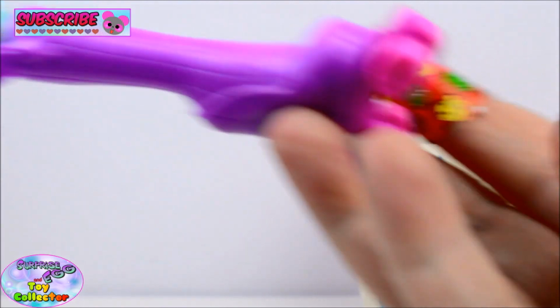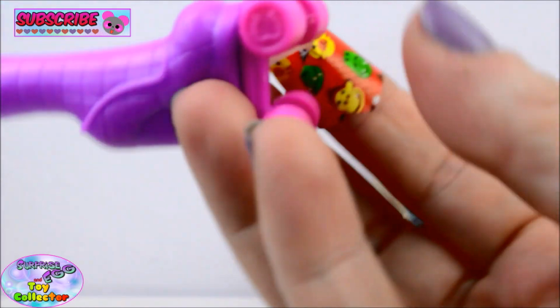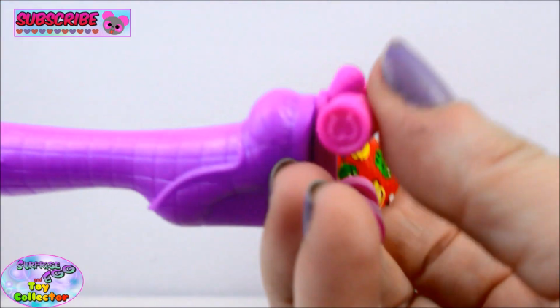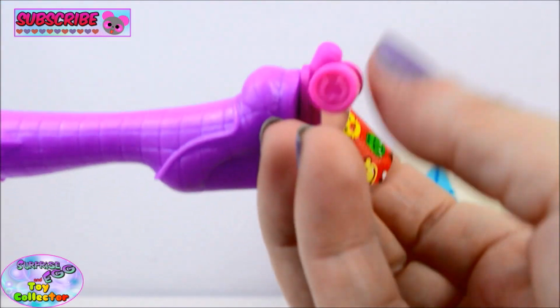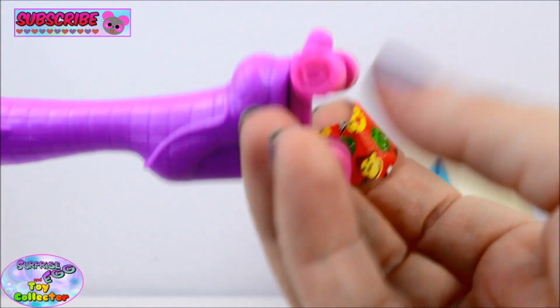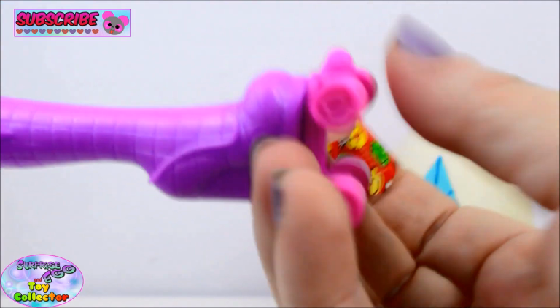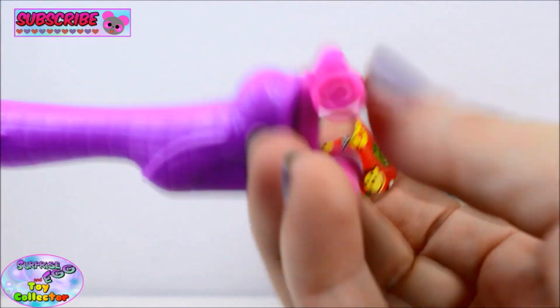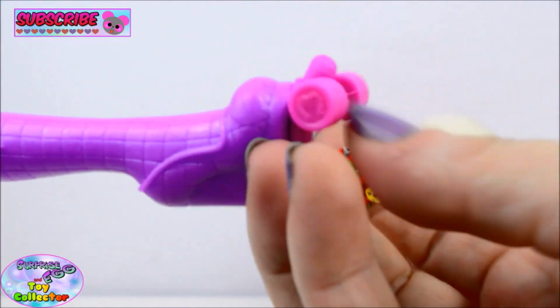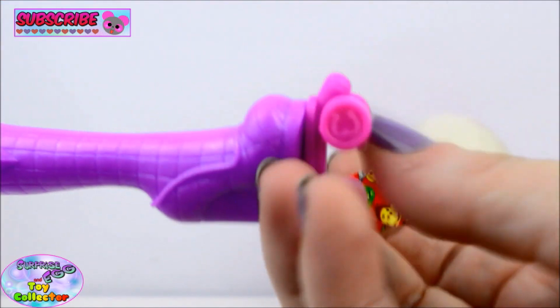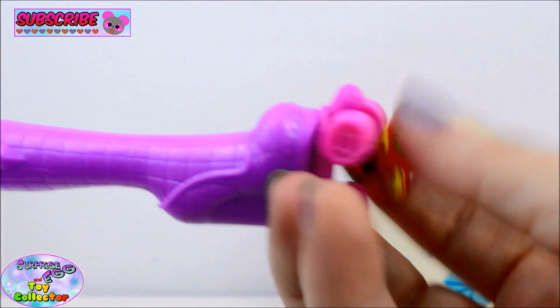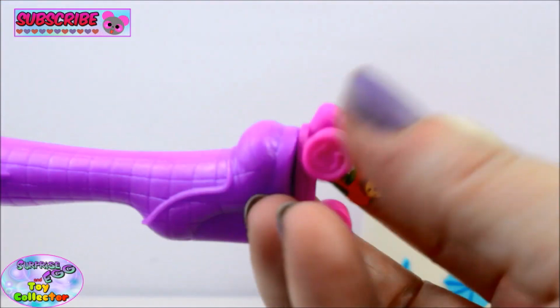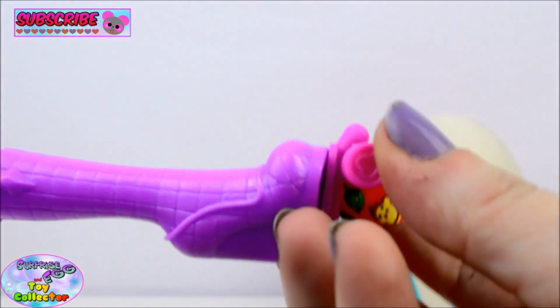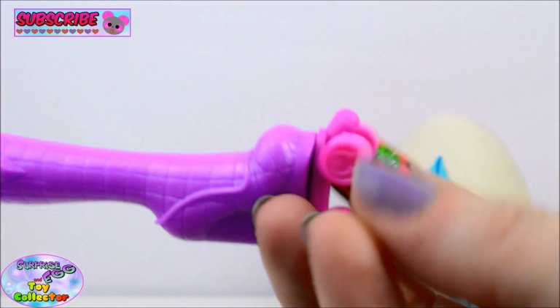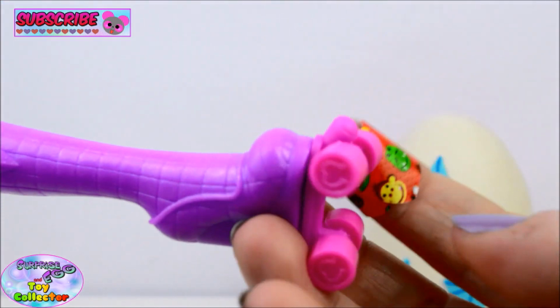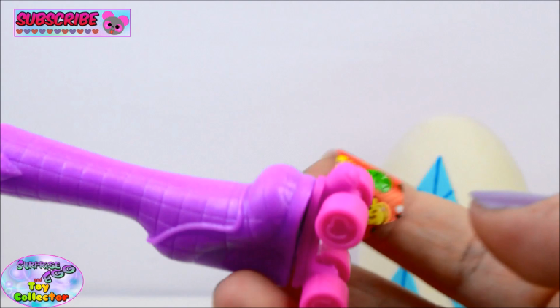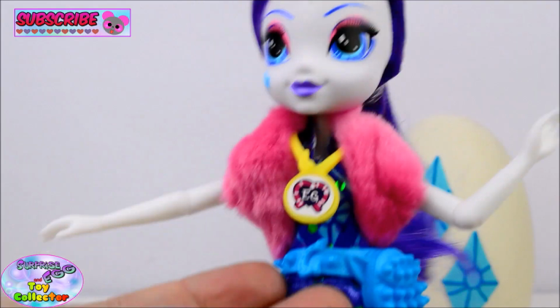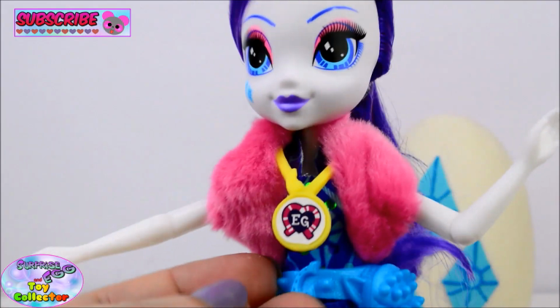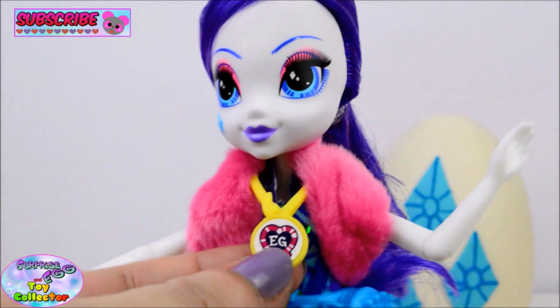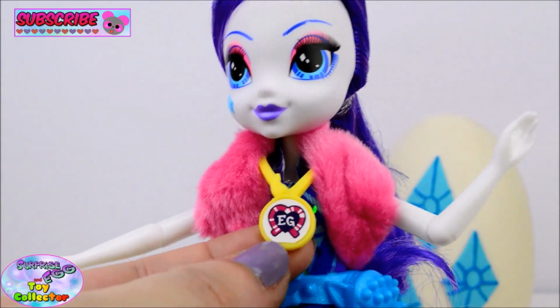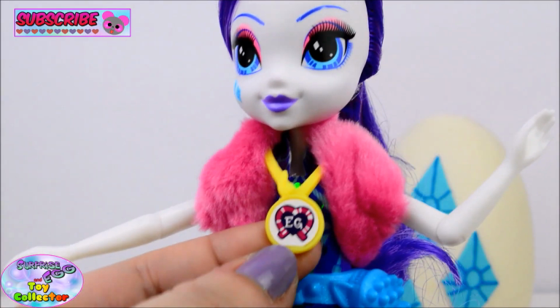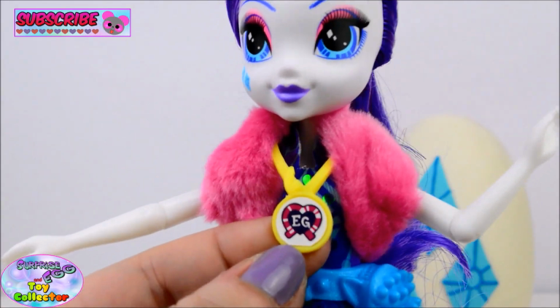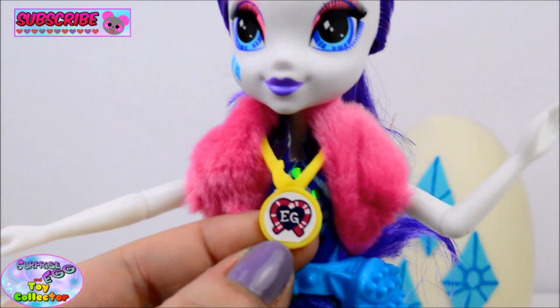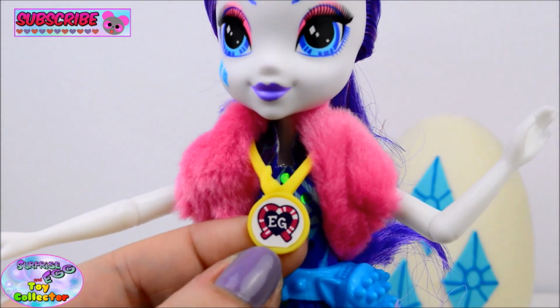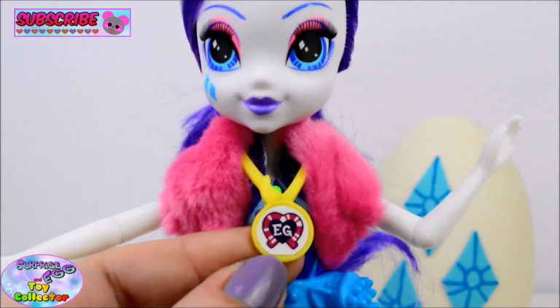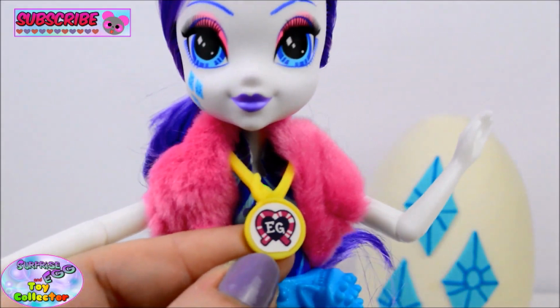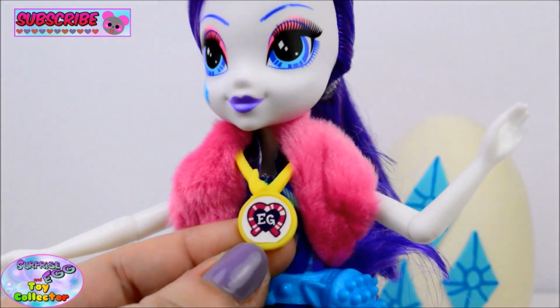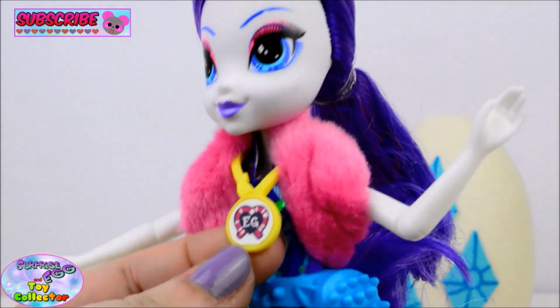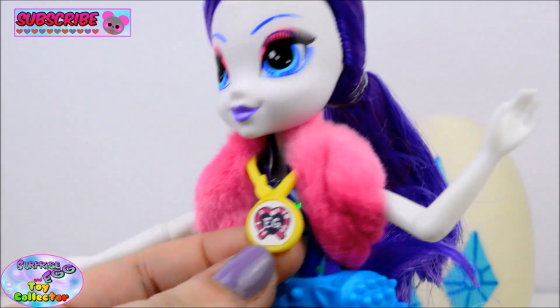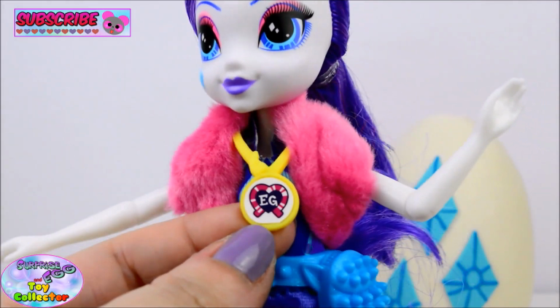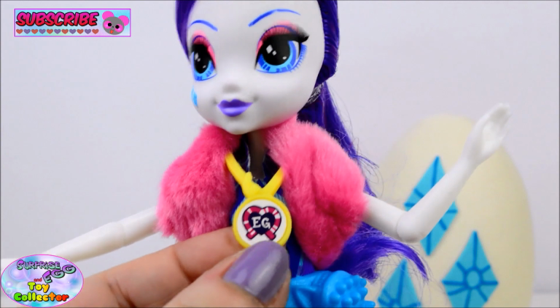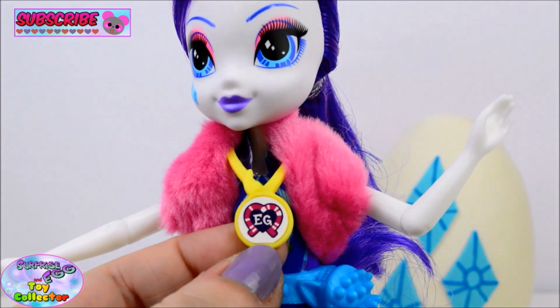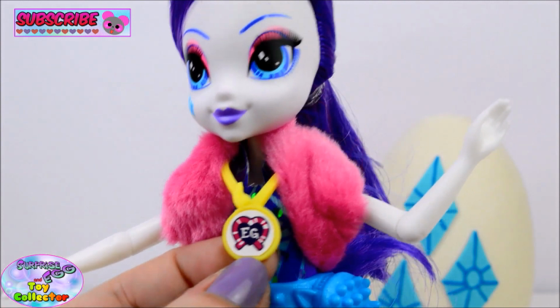The wheels on the roller skates do actually rotate. And of course she does come with her little medal with the code that you can scan into the Equestria Girls app.